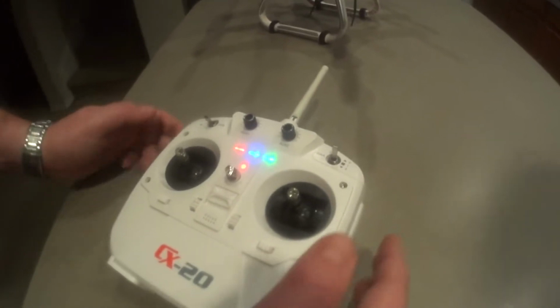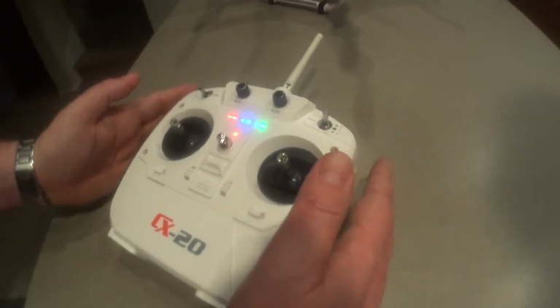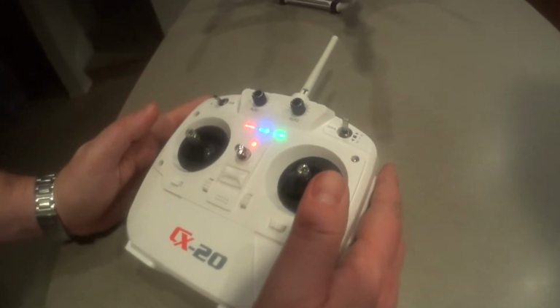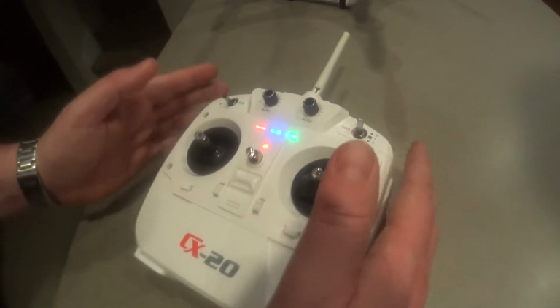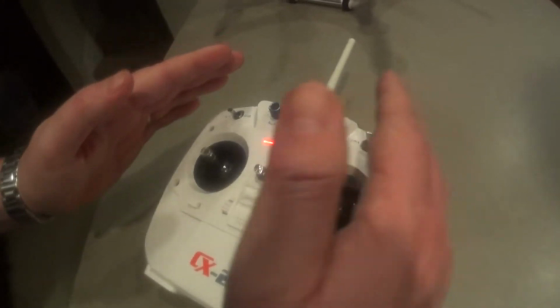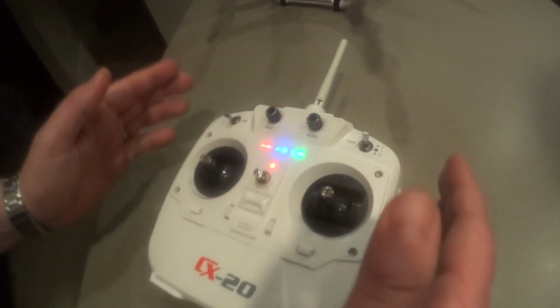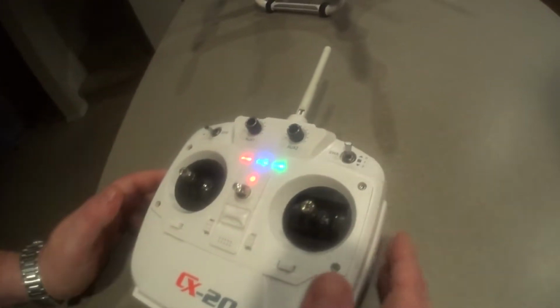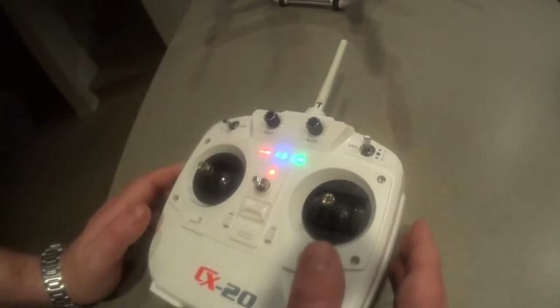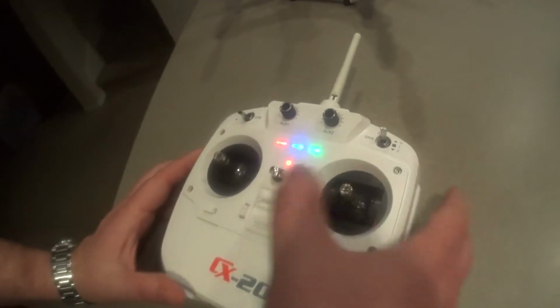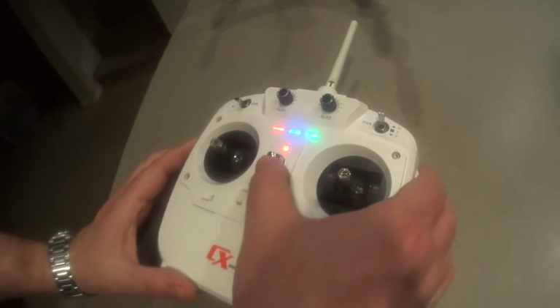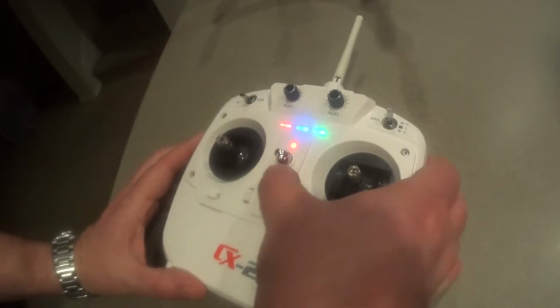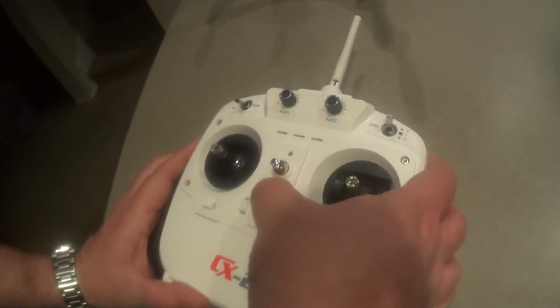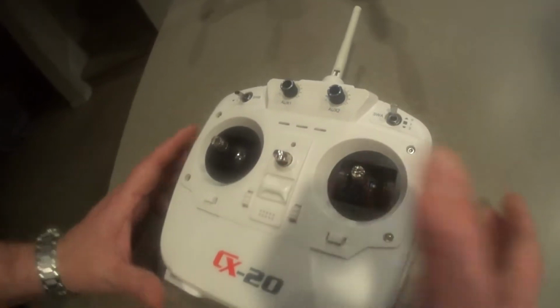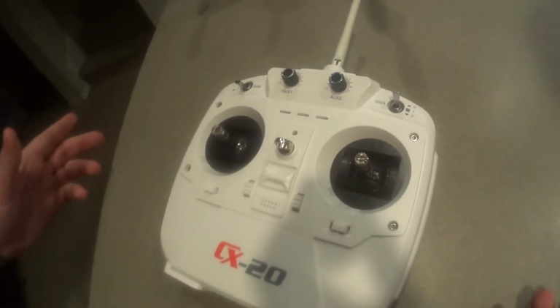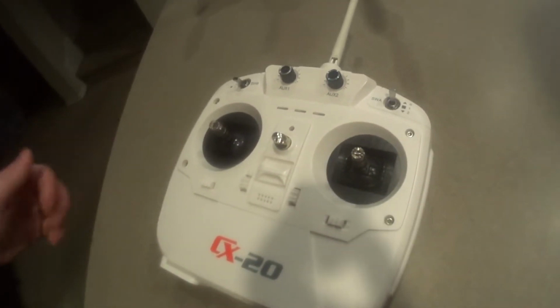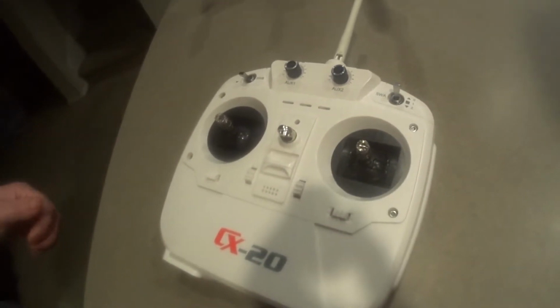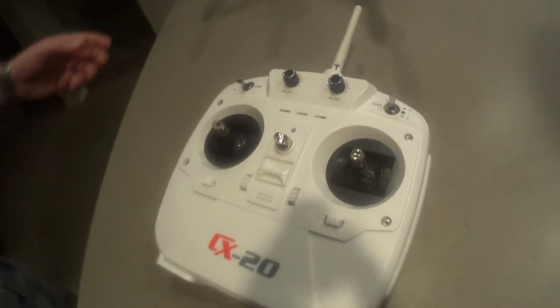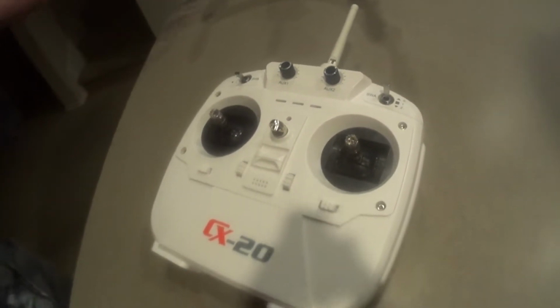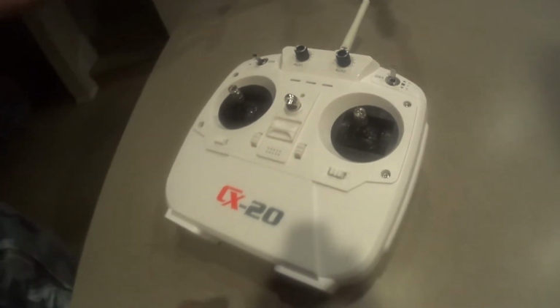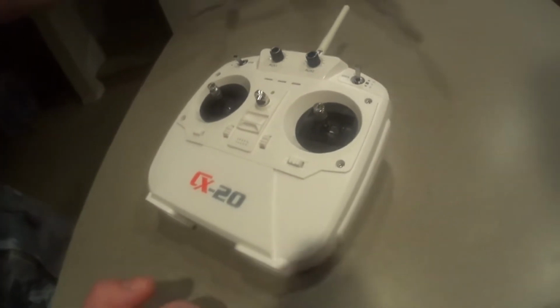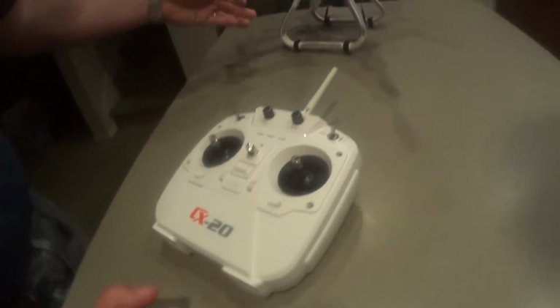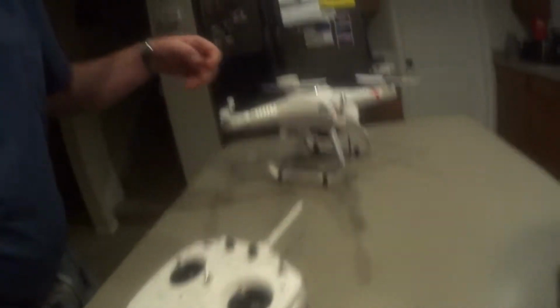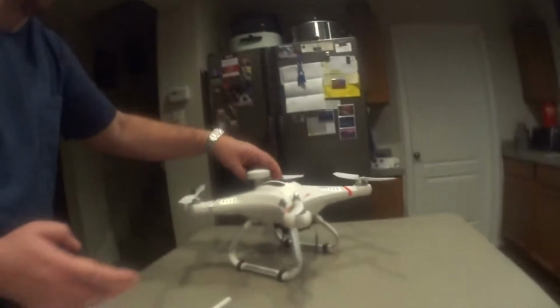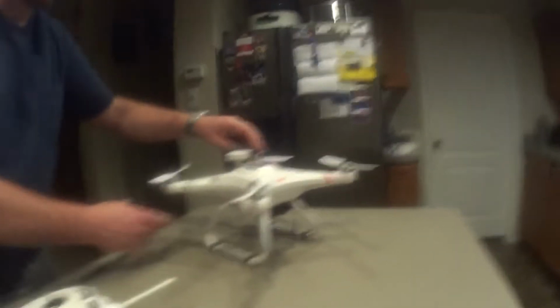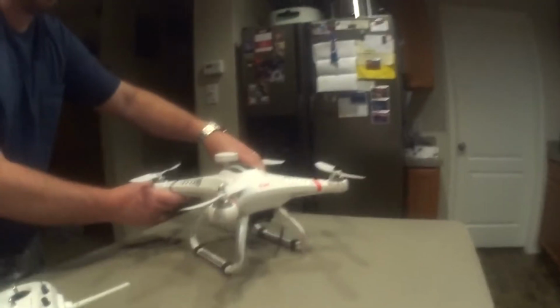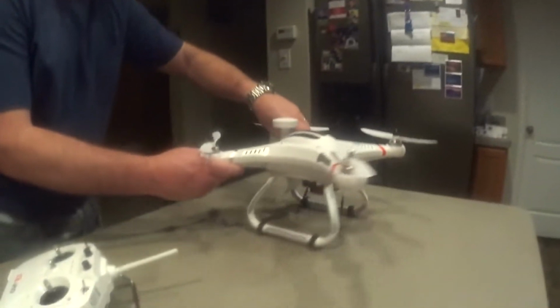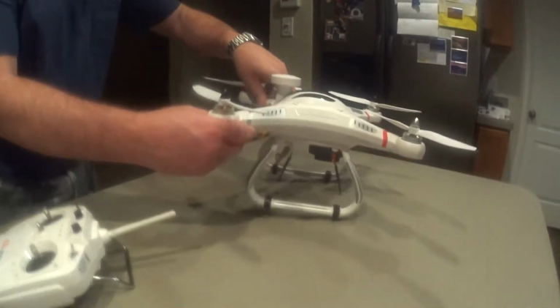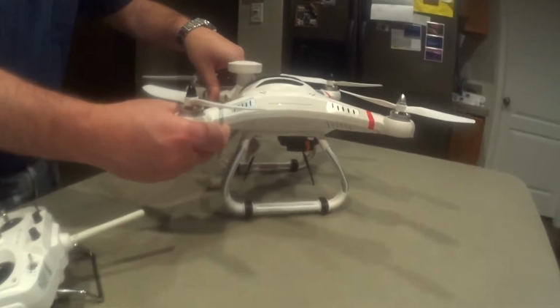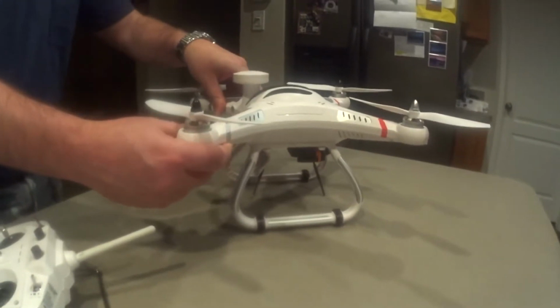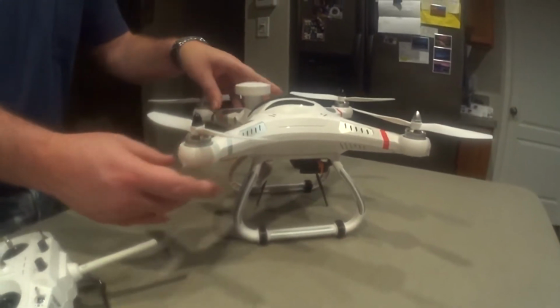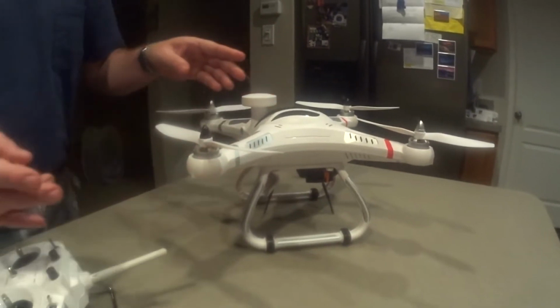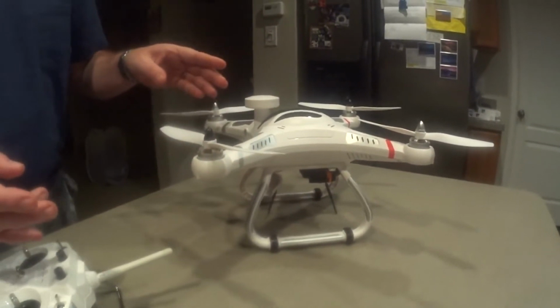After you get your aux adjusted, go ahead and shut your remote off. You're done with the calibration on your remote. Now we're going to calibrate the GPS on the quad.